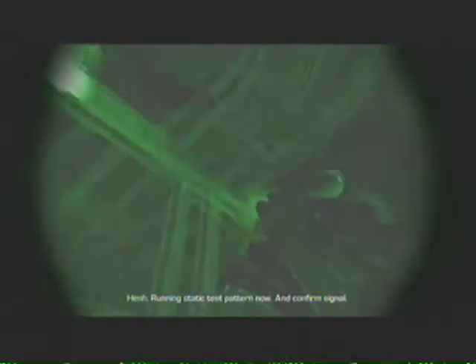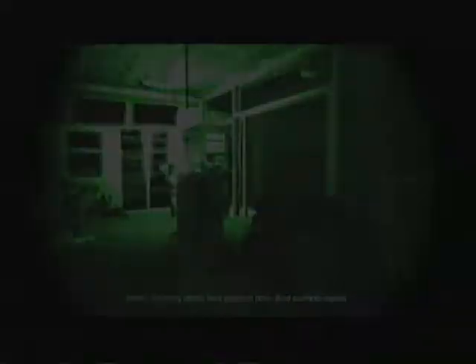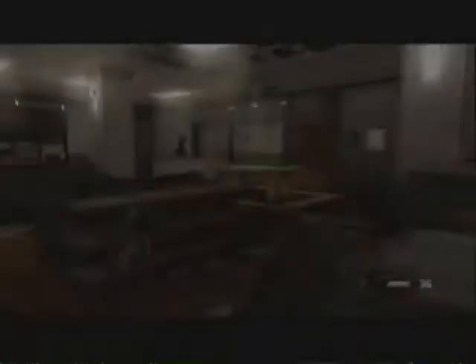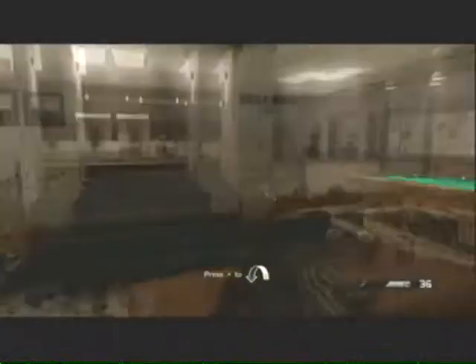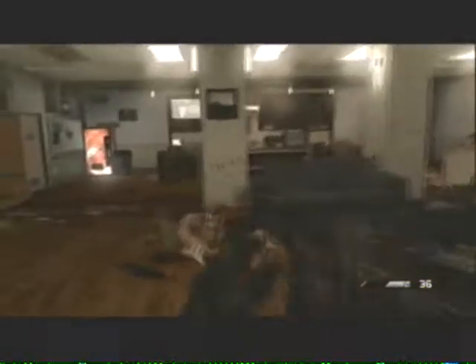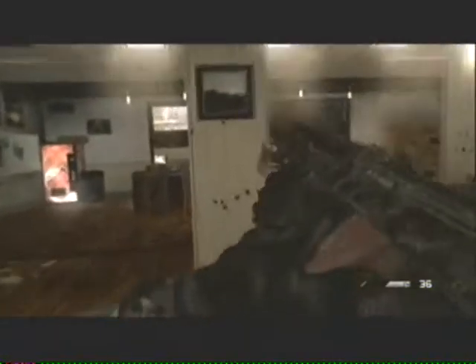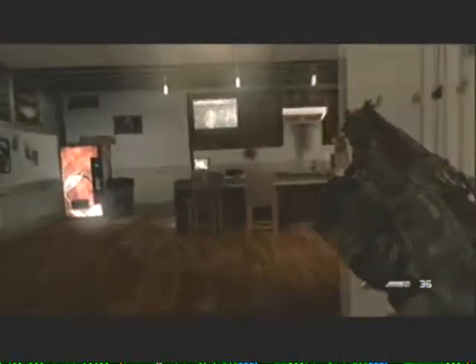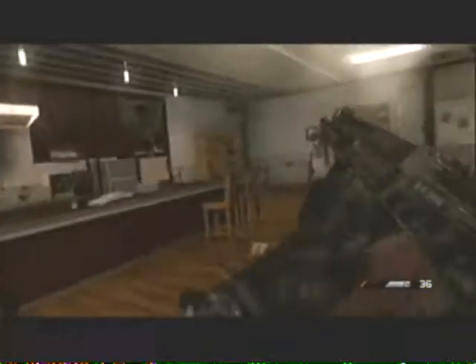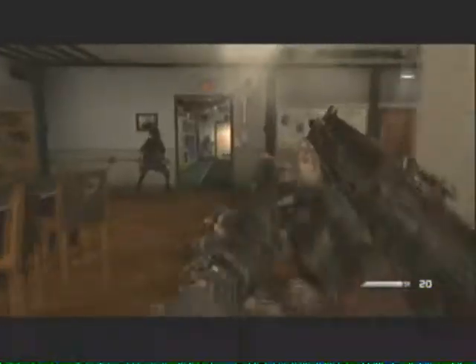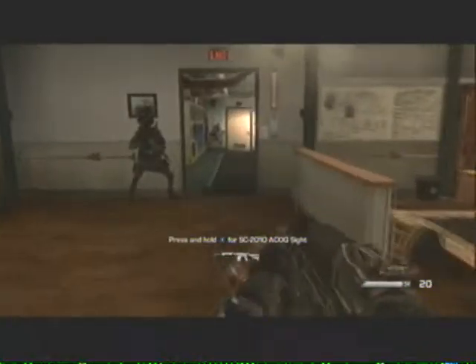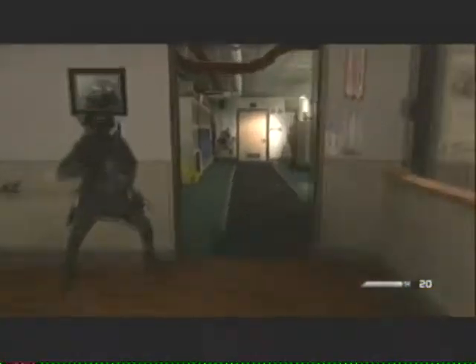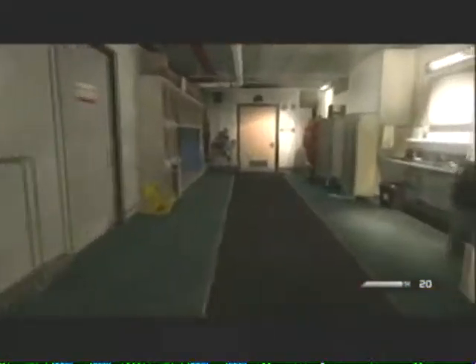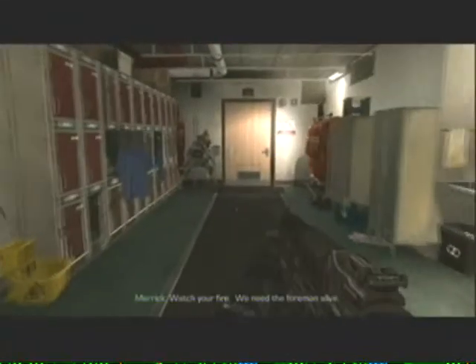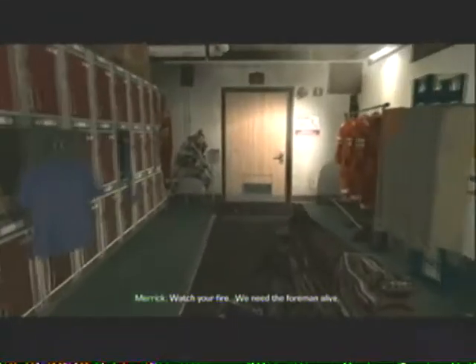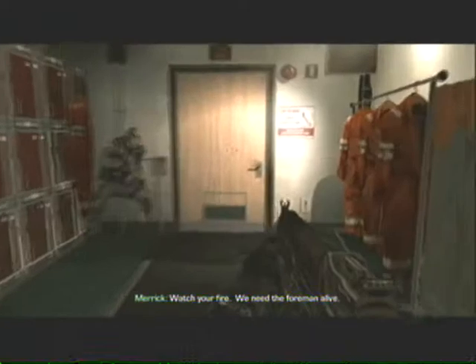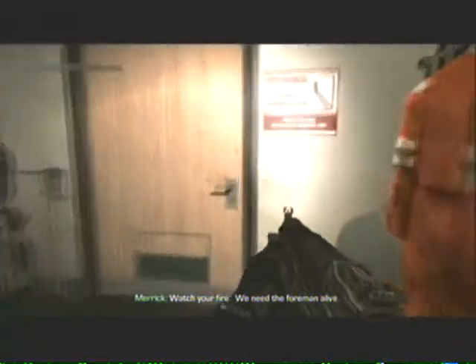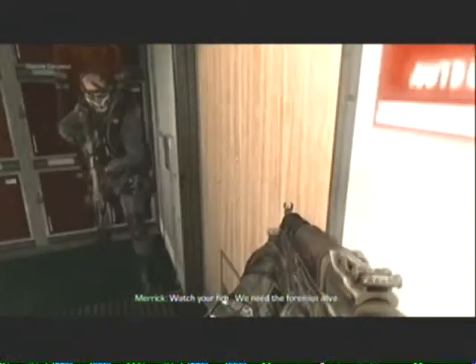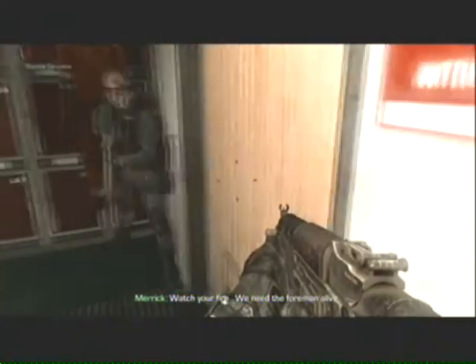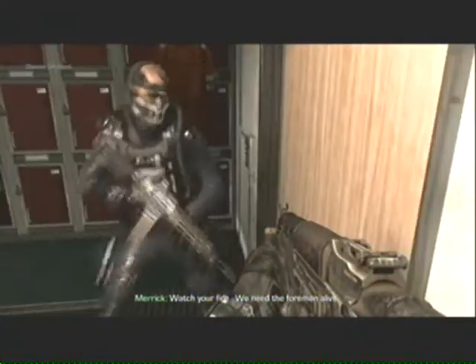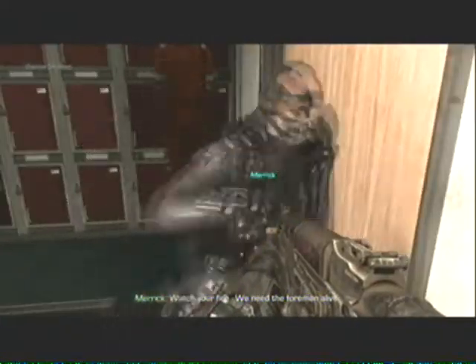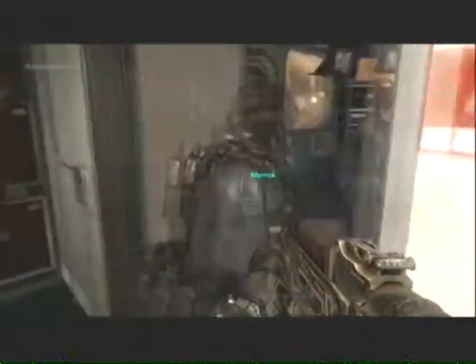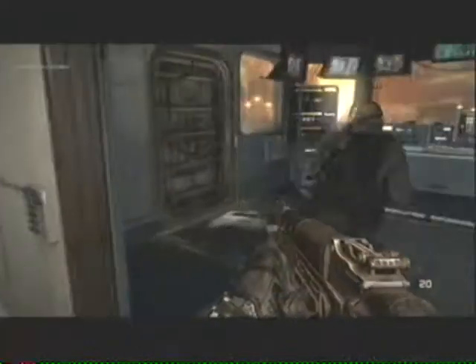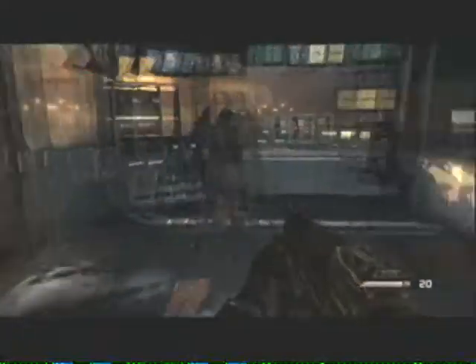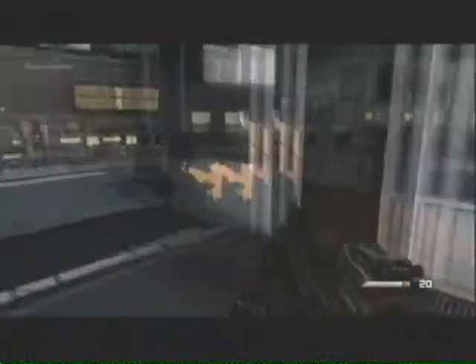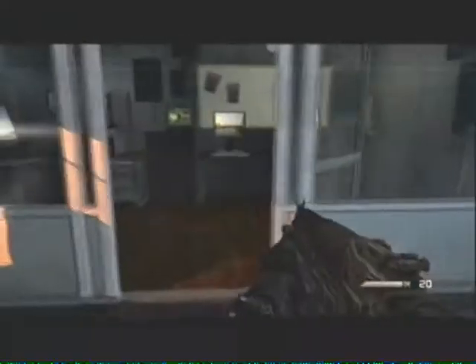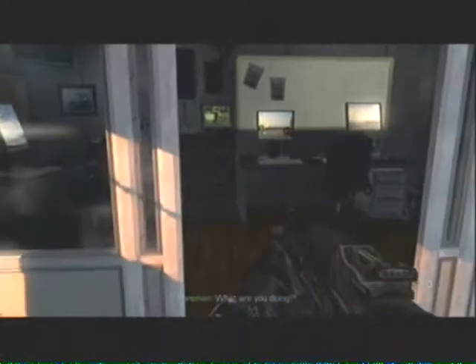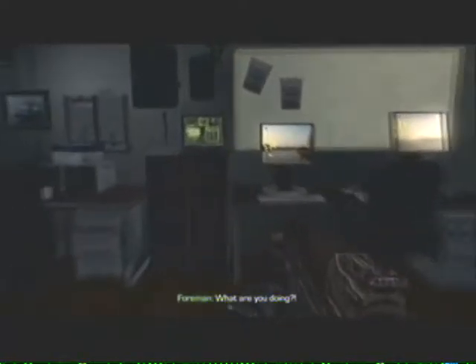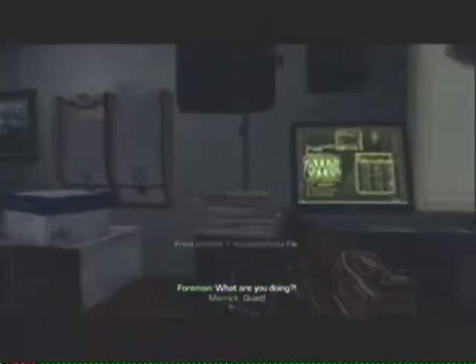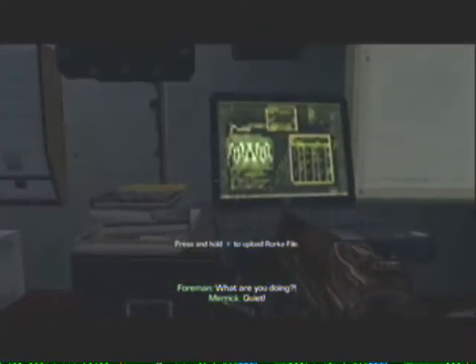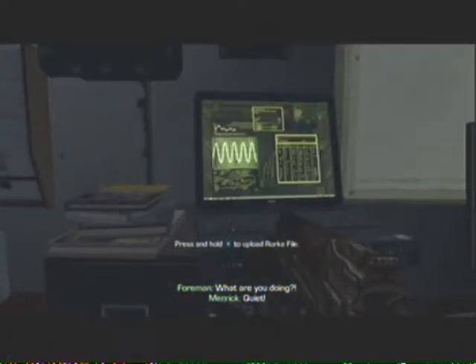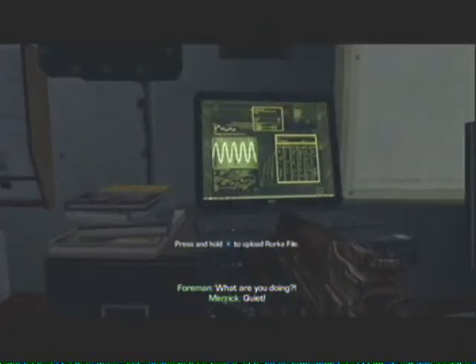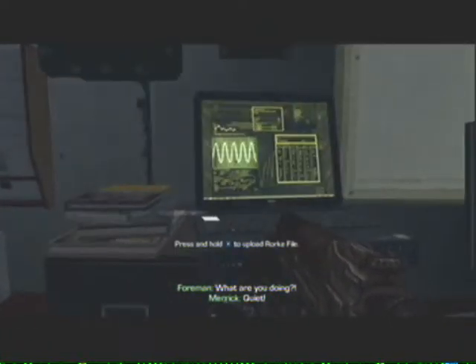File 11 is located in the mission Atlas Falls. Once you've stormed the common room you need to go through this door just here, and as soon as you enter take a right — the file is located on top of some cabinets.